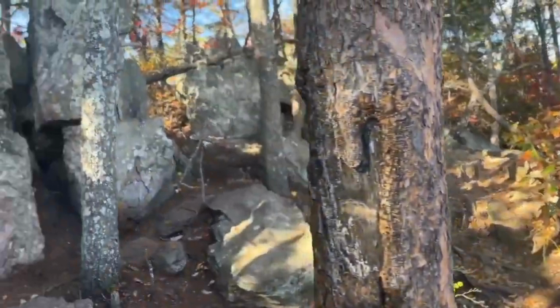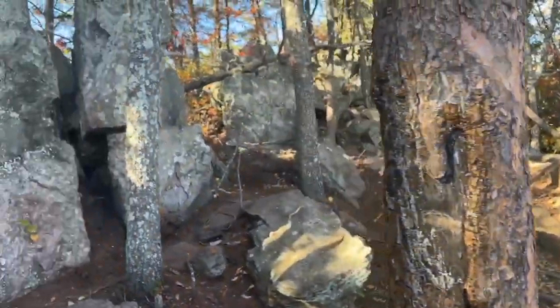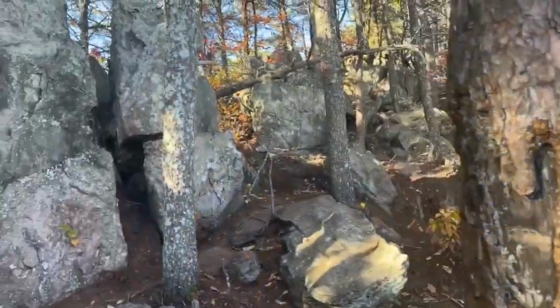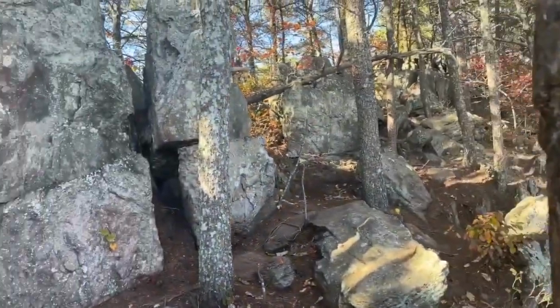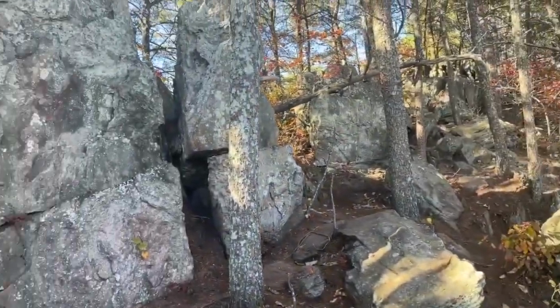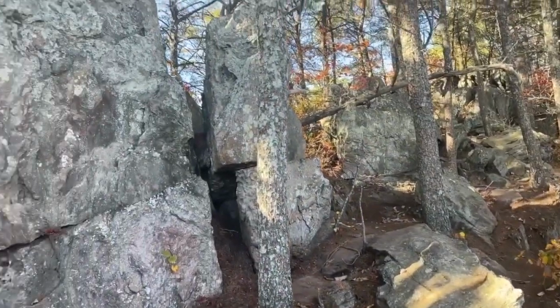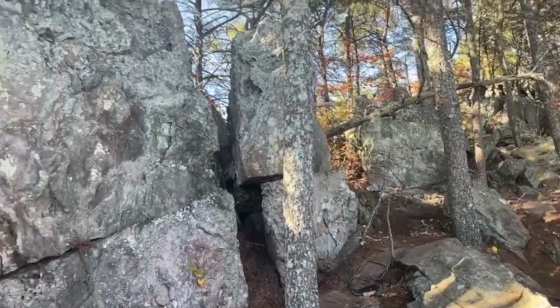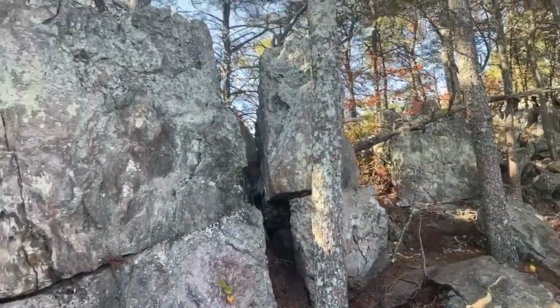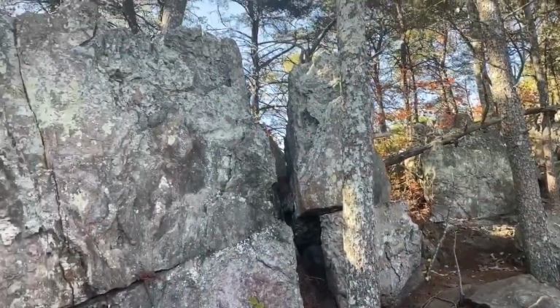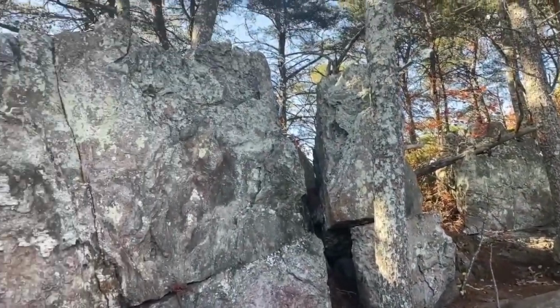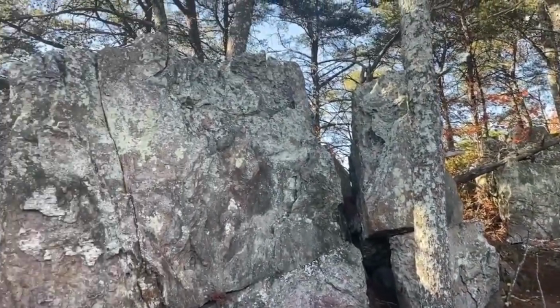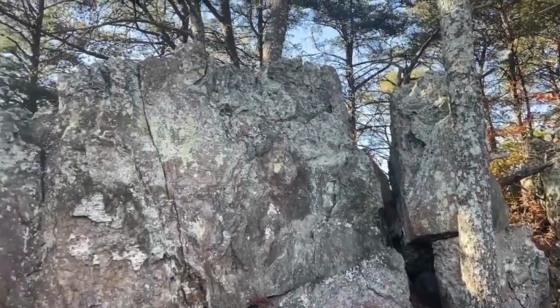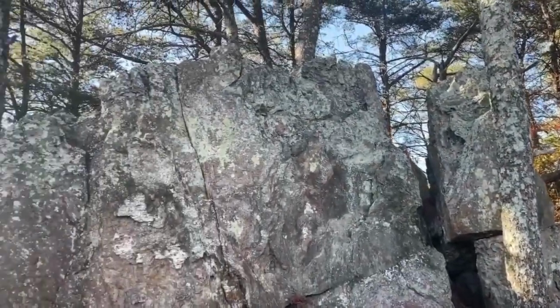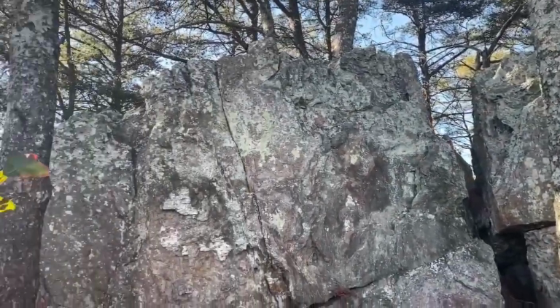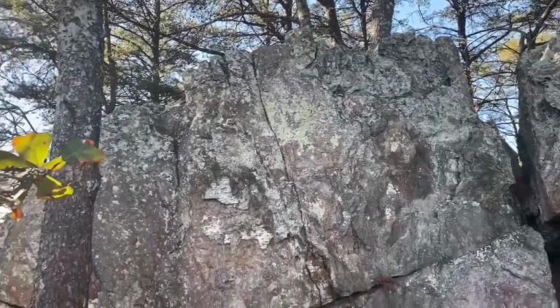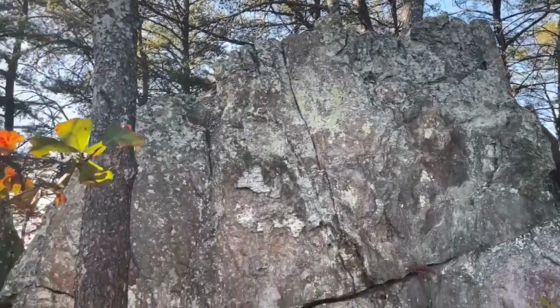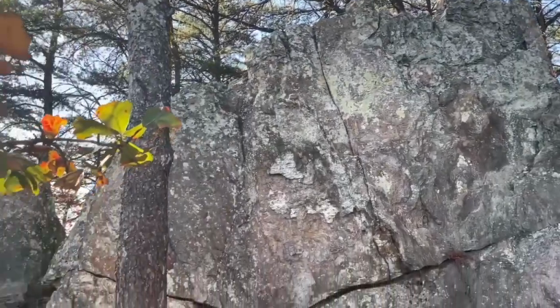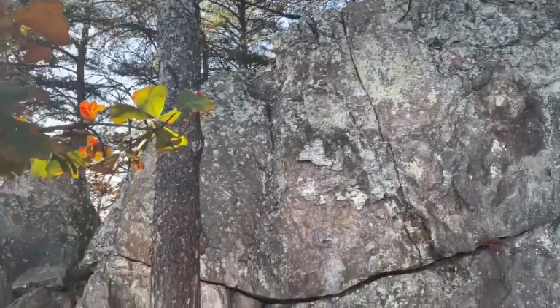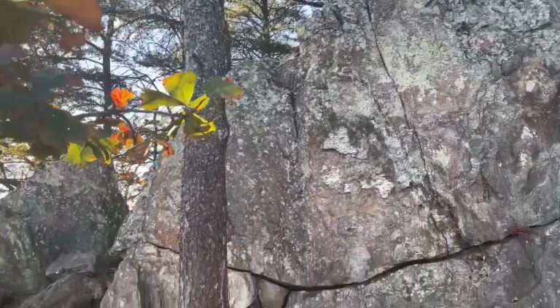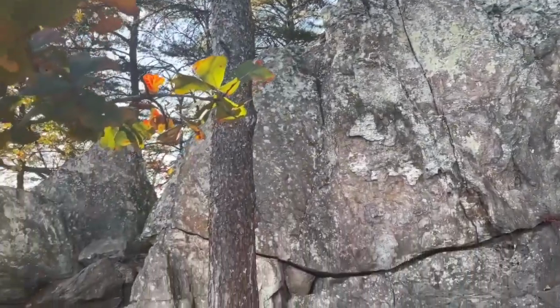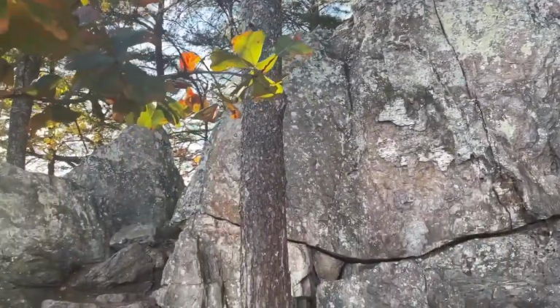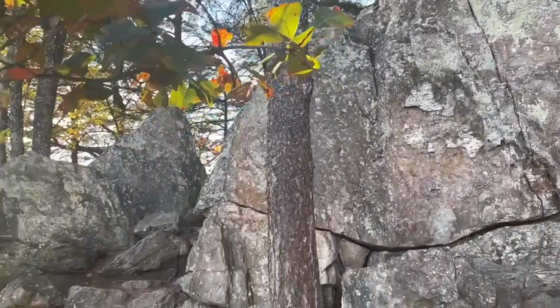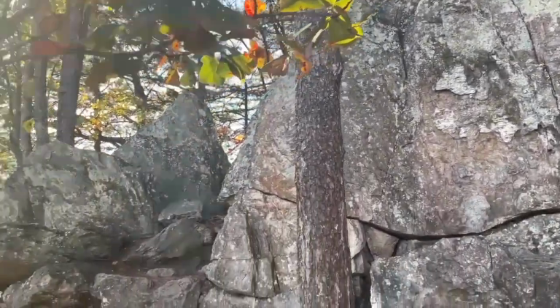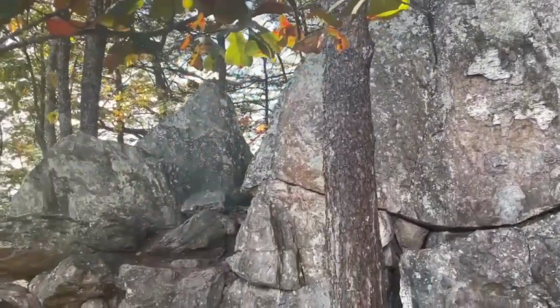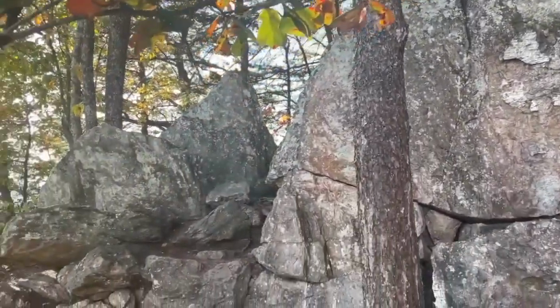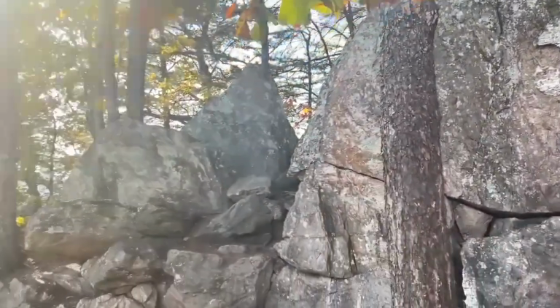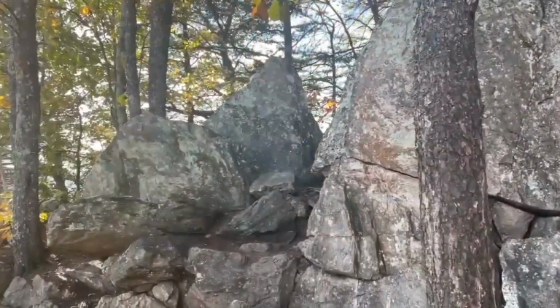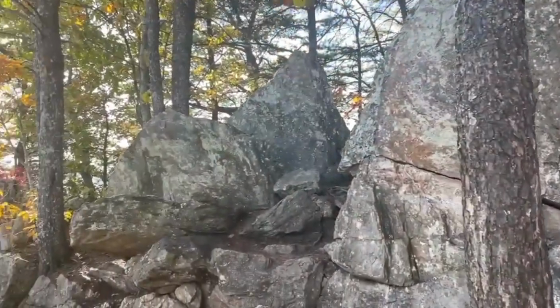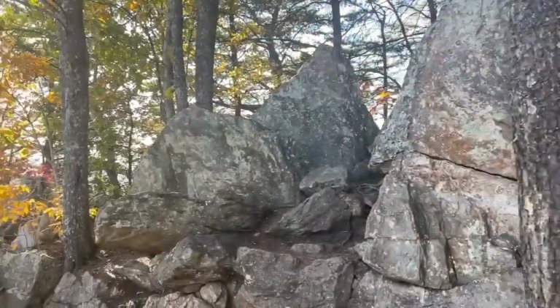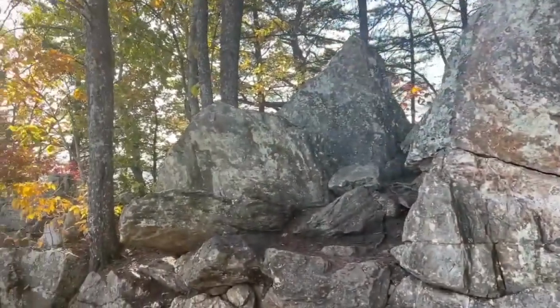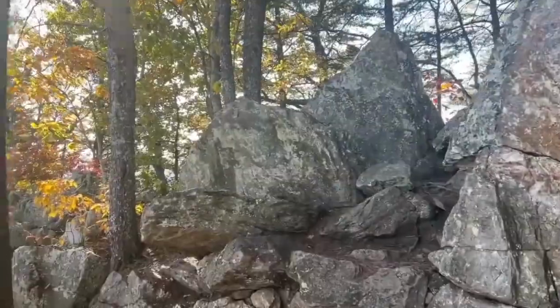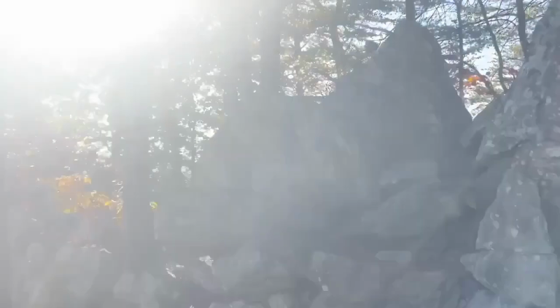The final section involves climbing up these rock steps all the way up until you get to the clearing and can see the views for miles around. When you get to the top, there are all sorts of boulders and rocks that you can climb on — all sorts of fun to have up here.